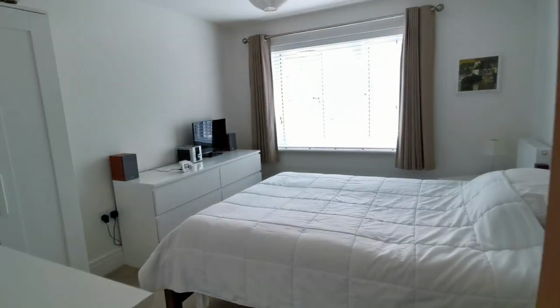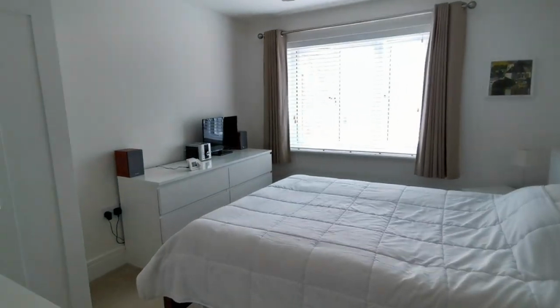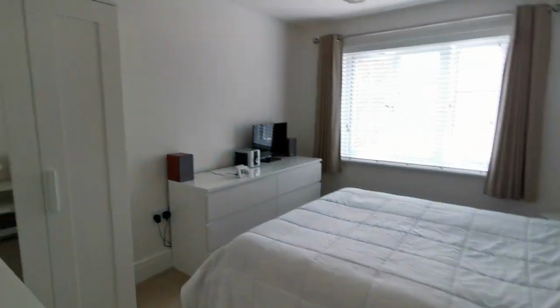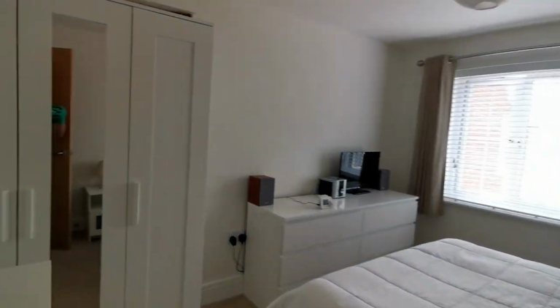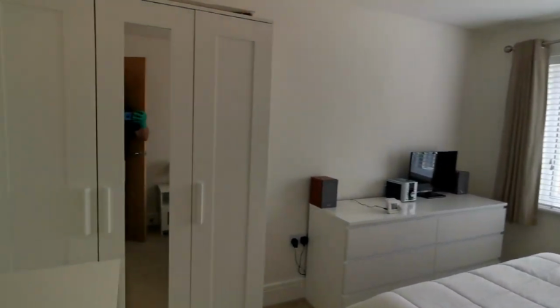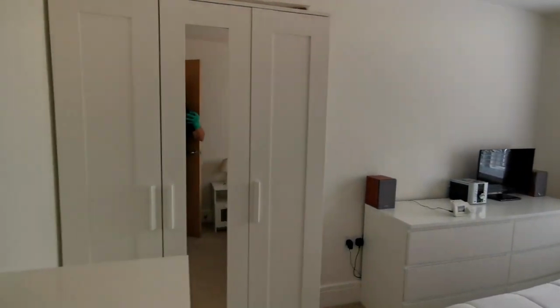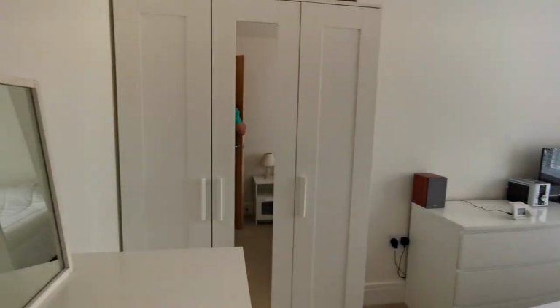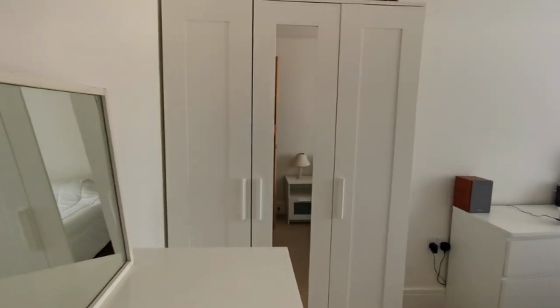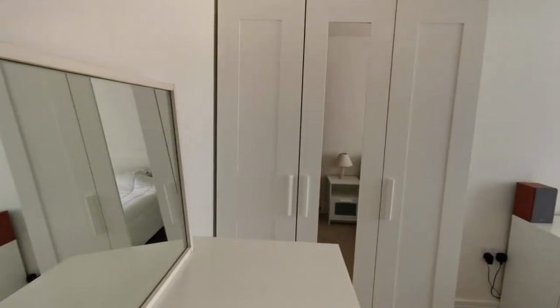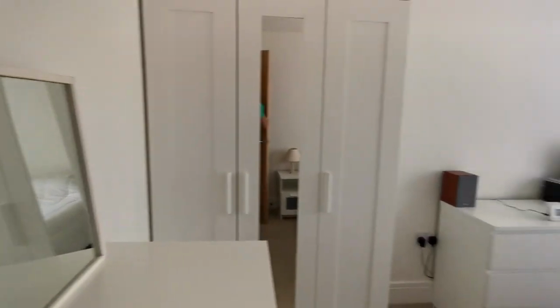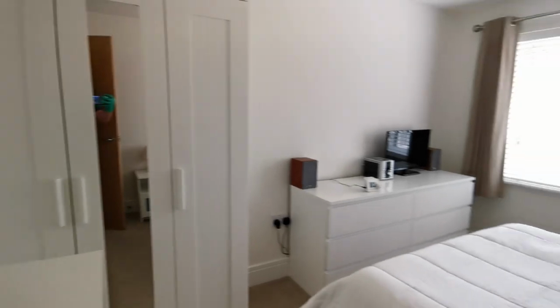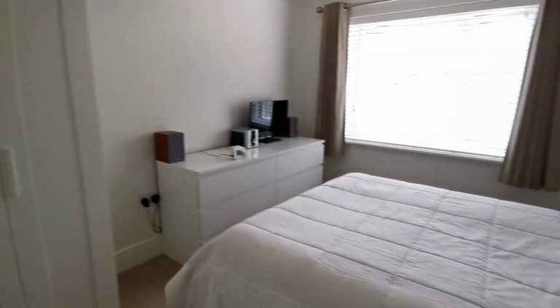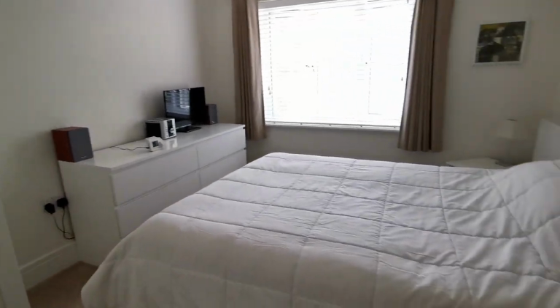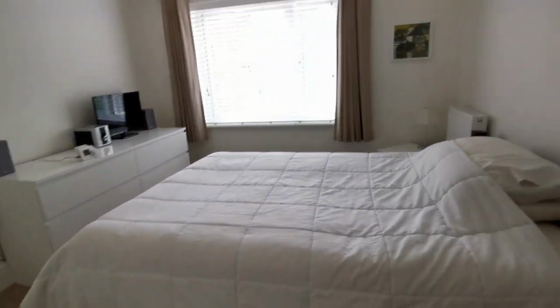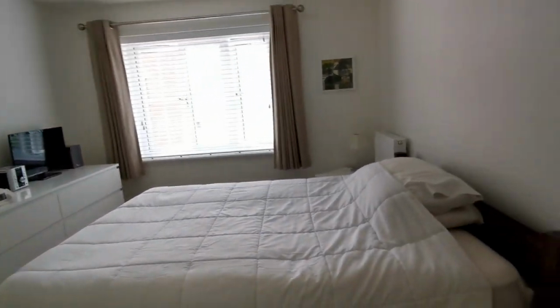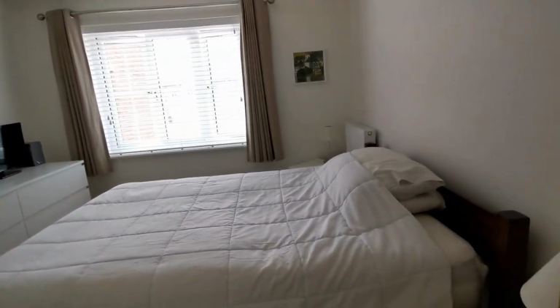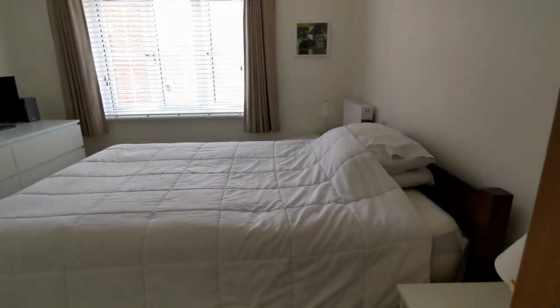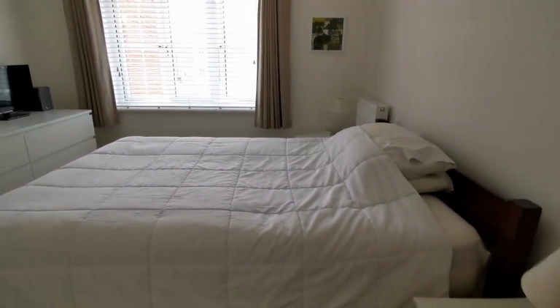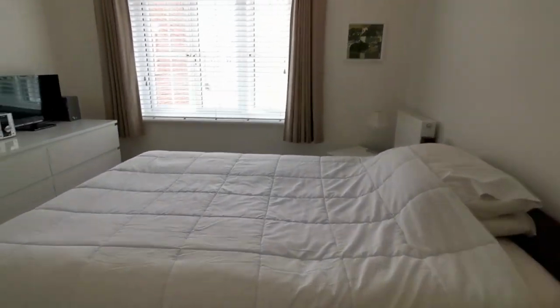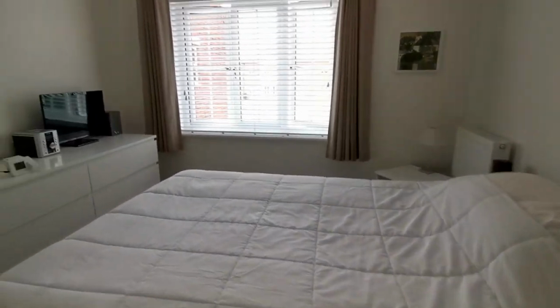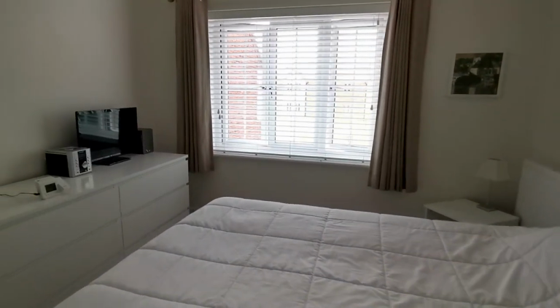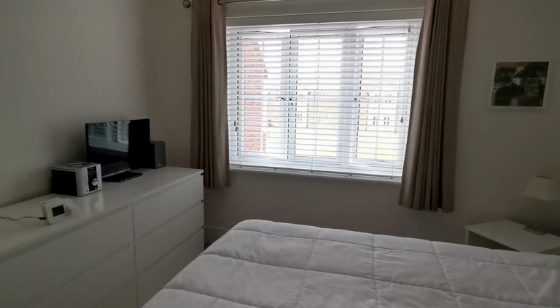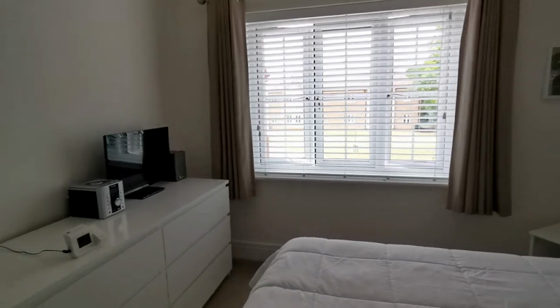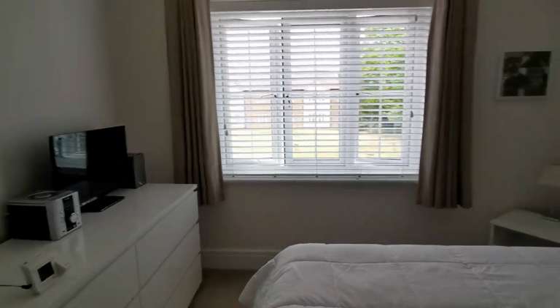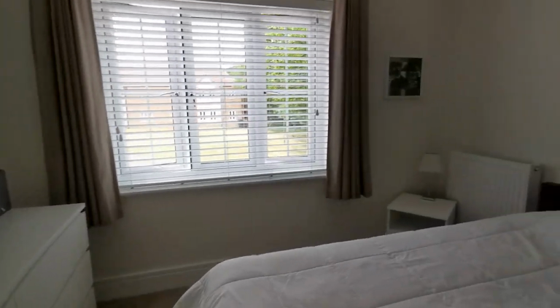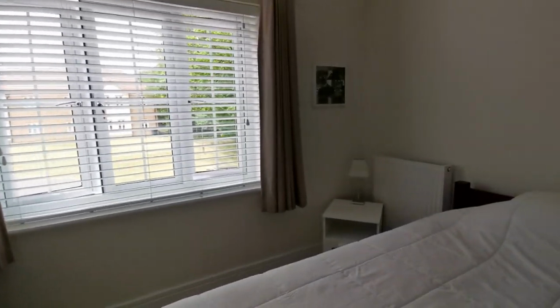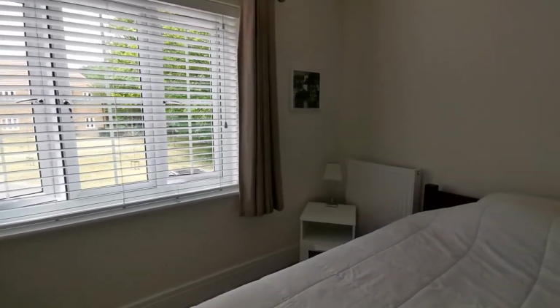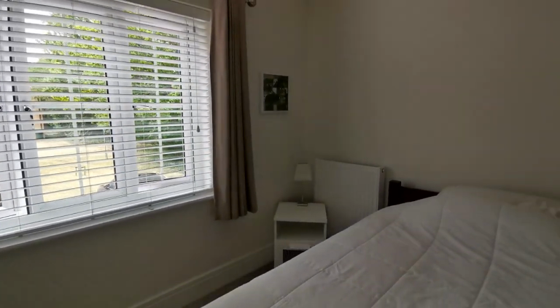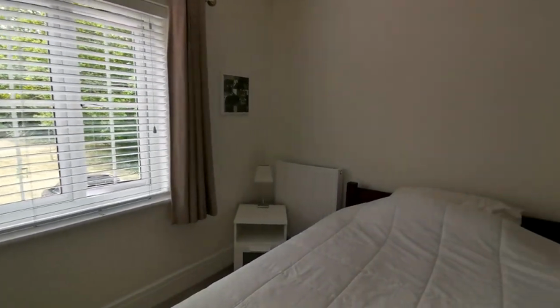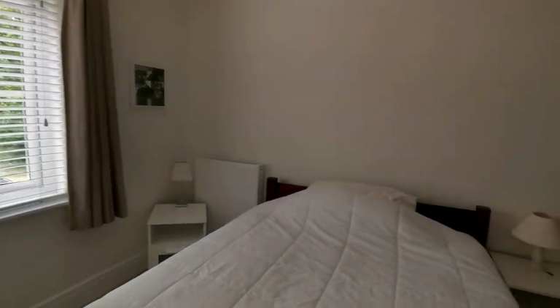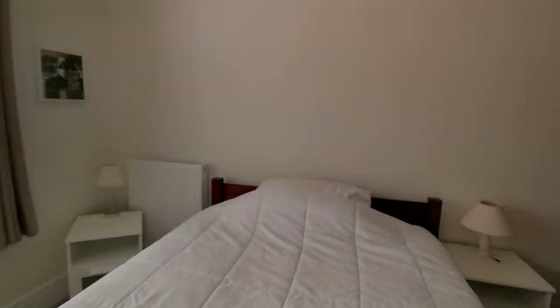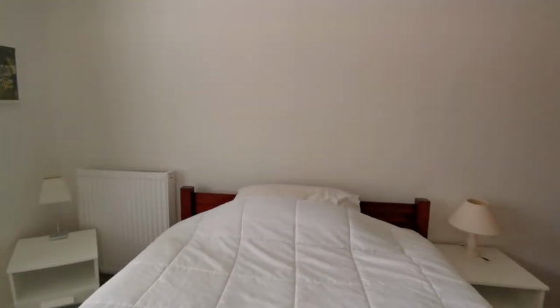This is now heading into bedroom two — so that's two double bedrooms — with a new PVC double-glazed window to the front.